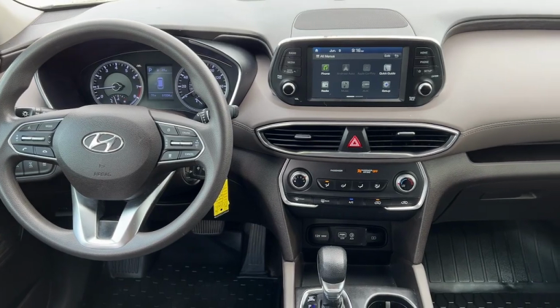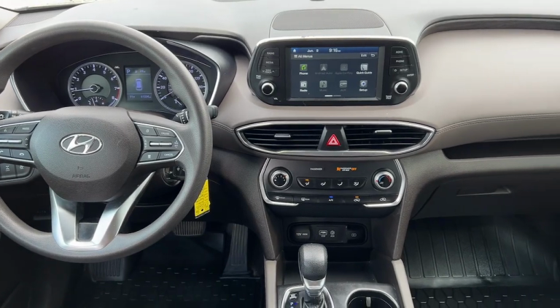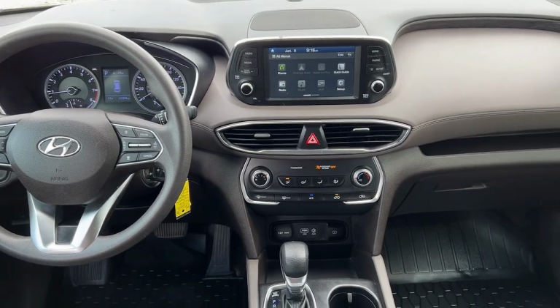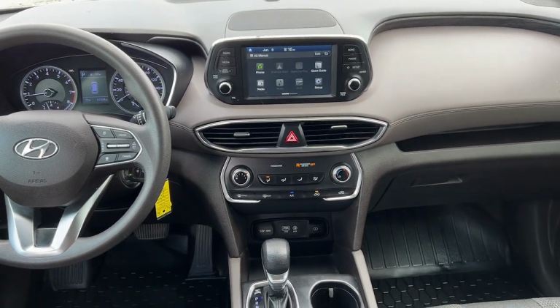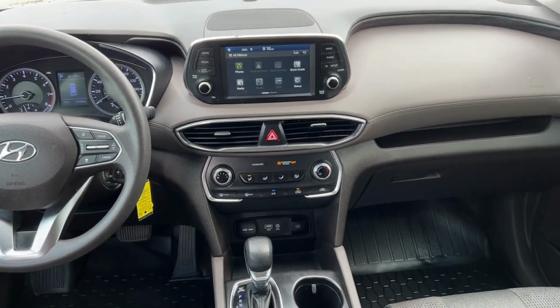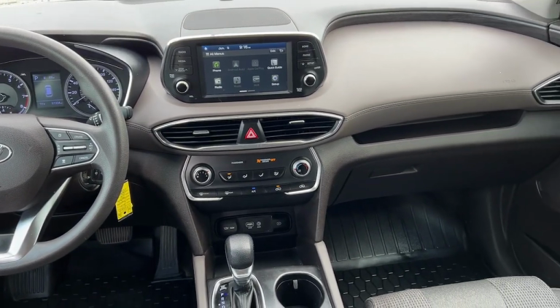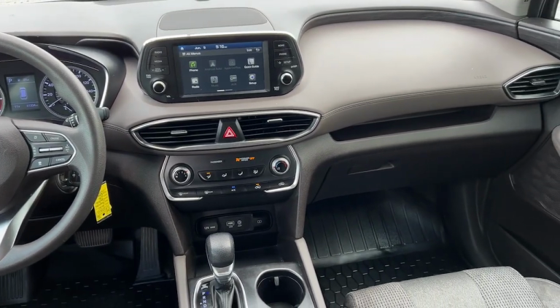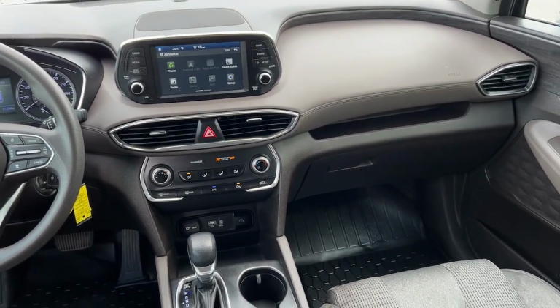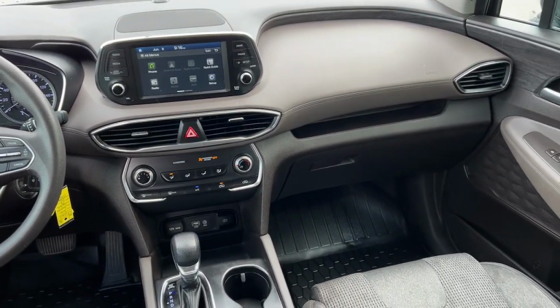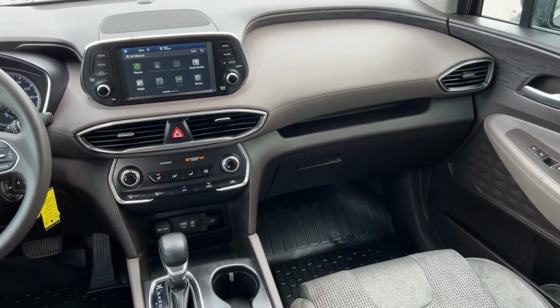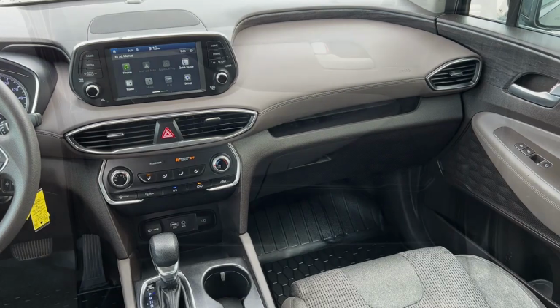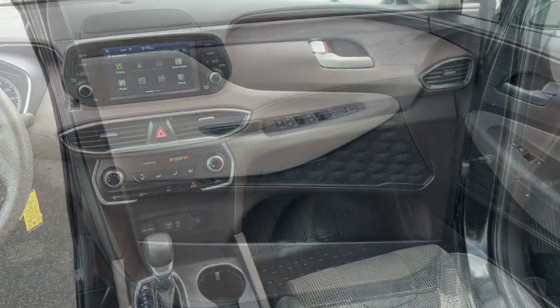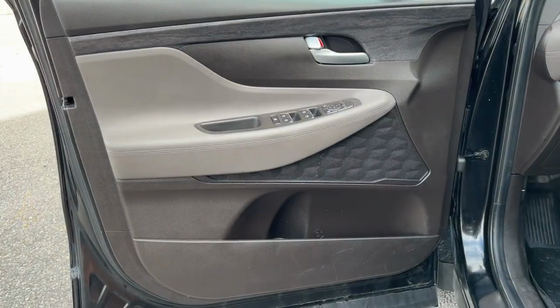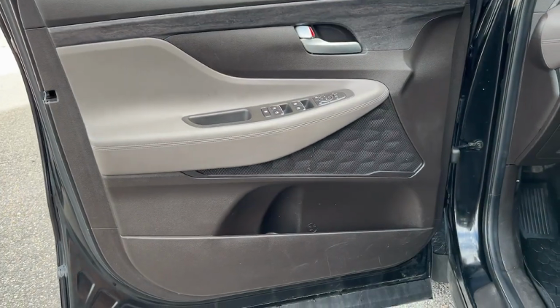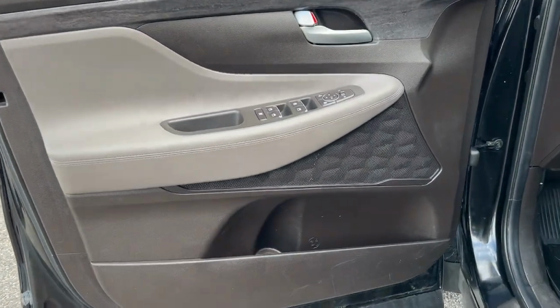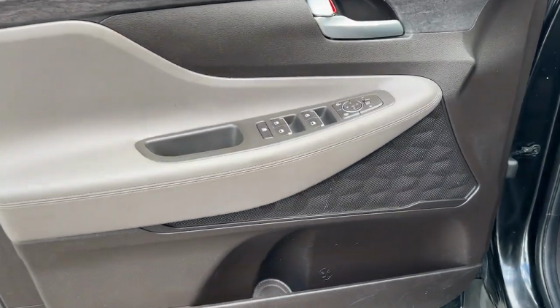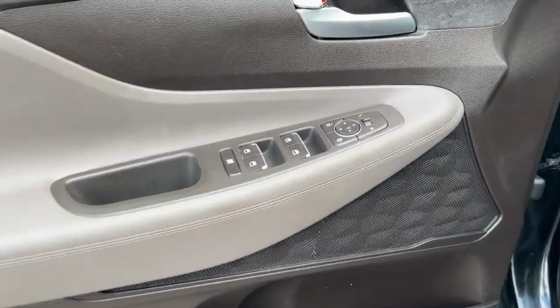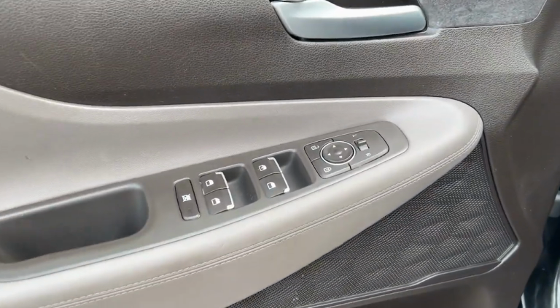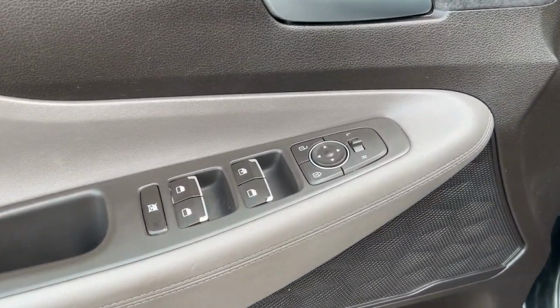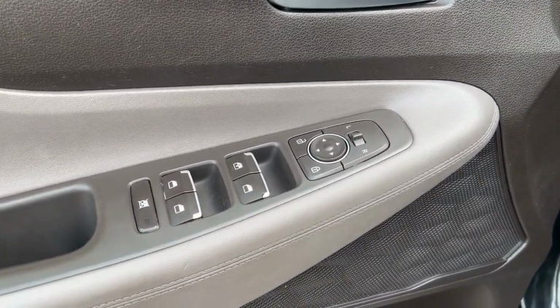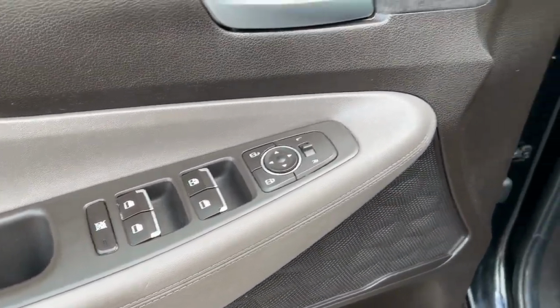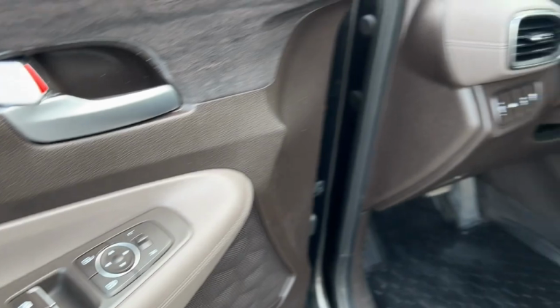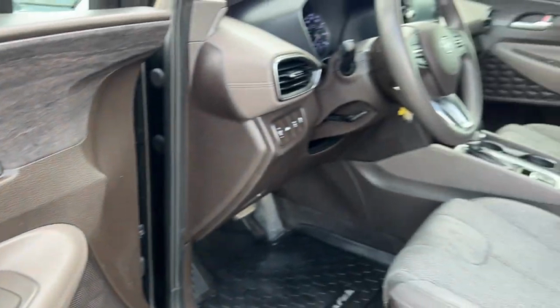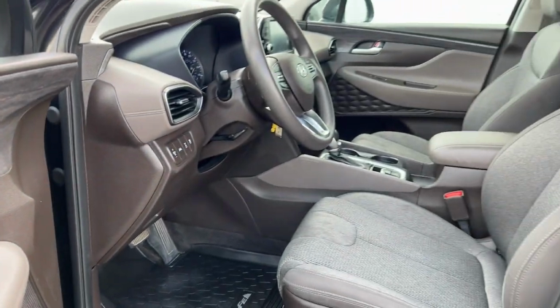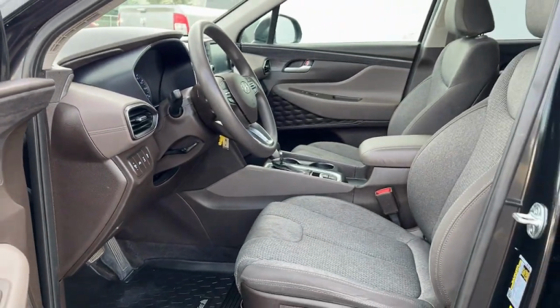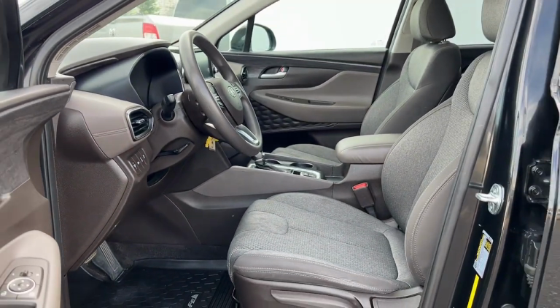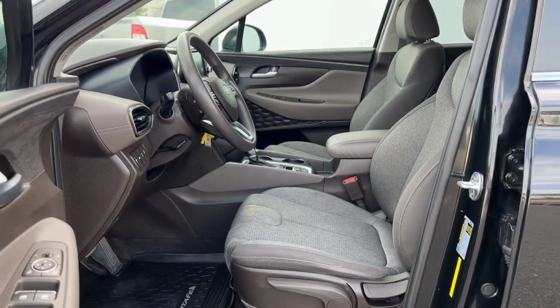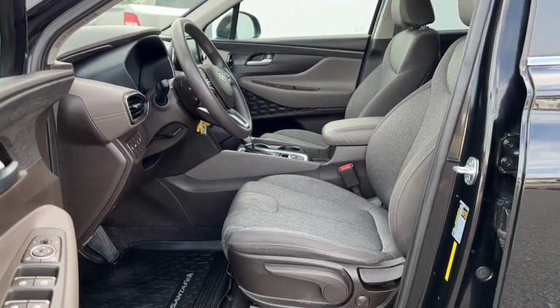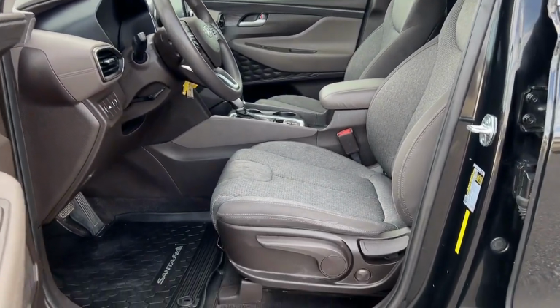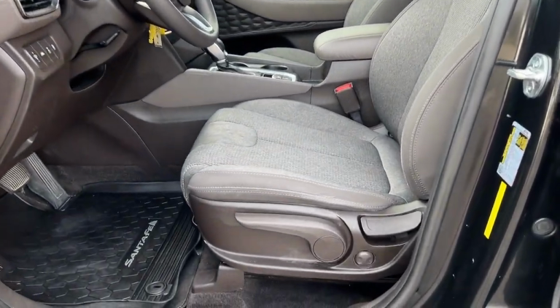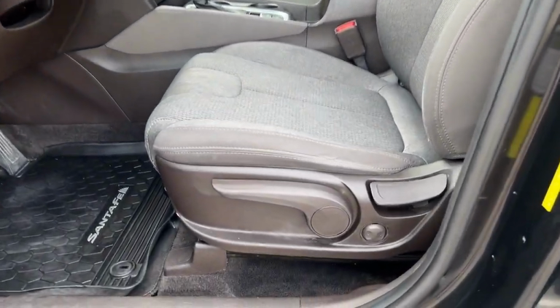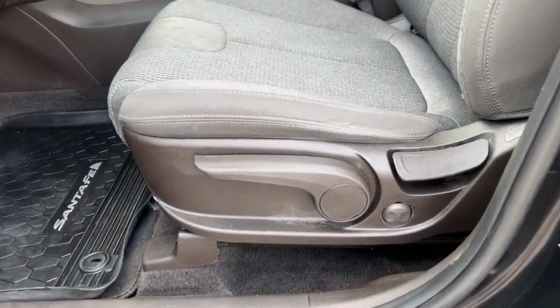Apple CarPlay and/or Android Auto, keyless entry, electronic stability control, alarm, aluminum wheels, steering wheel audio controls, rear spoiler, intermittent wipers, traction control, floor mats.